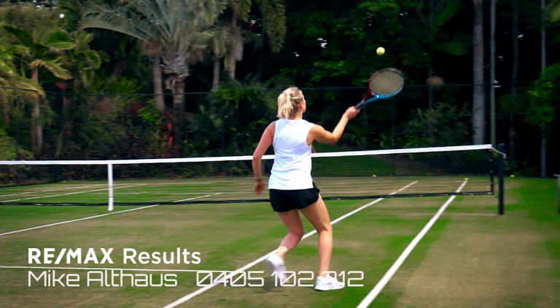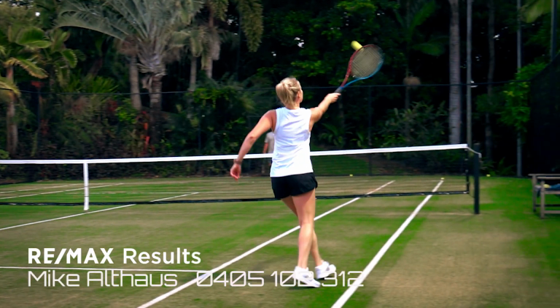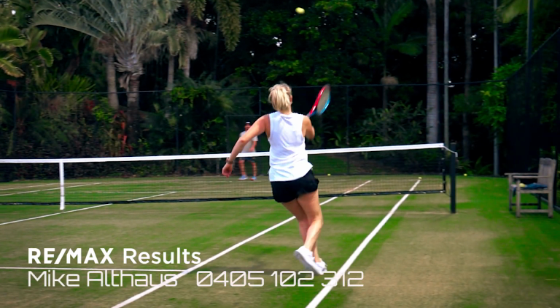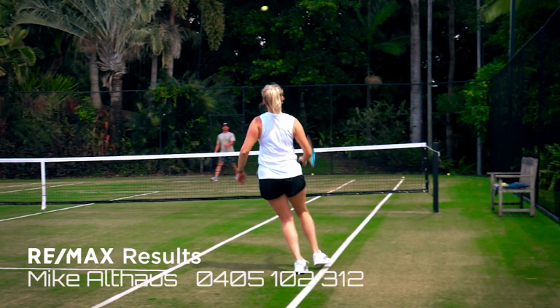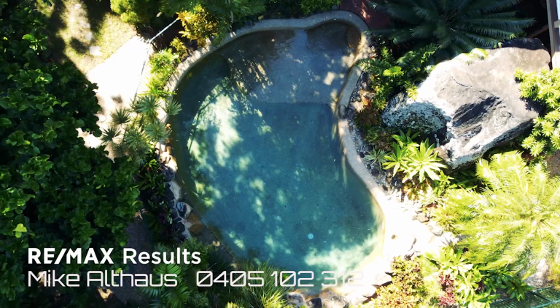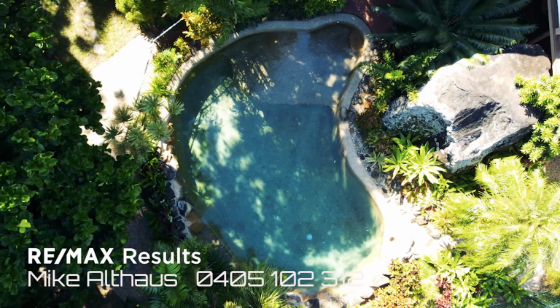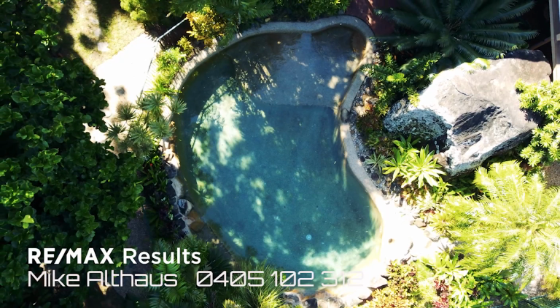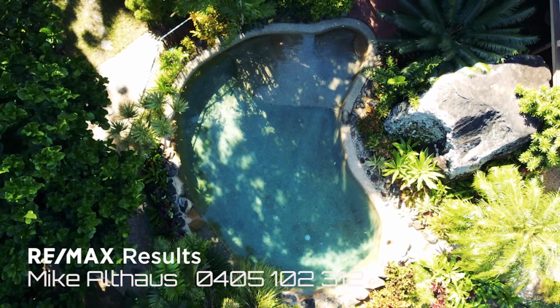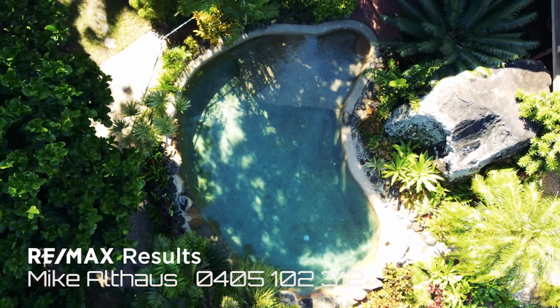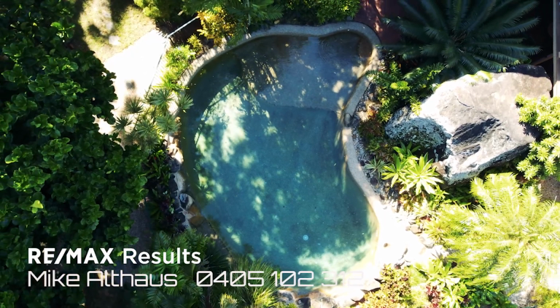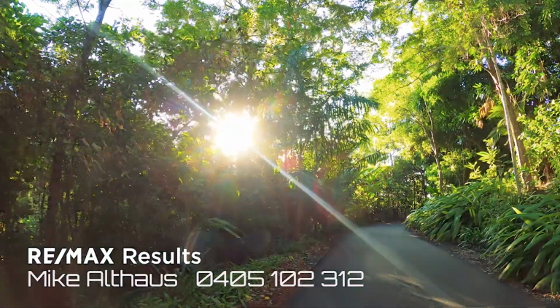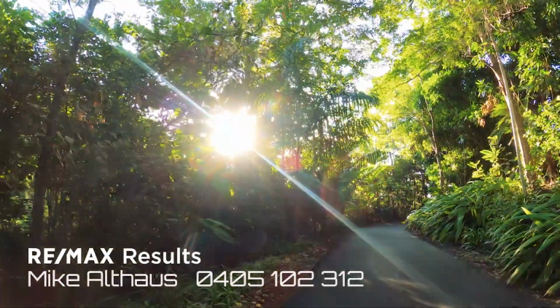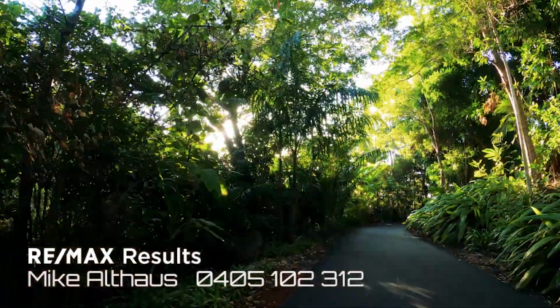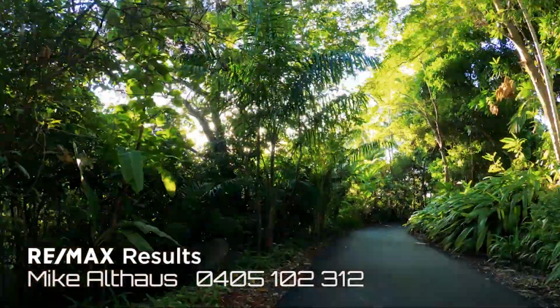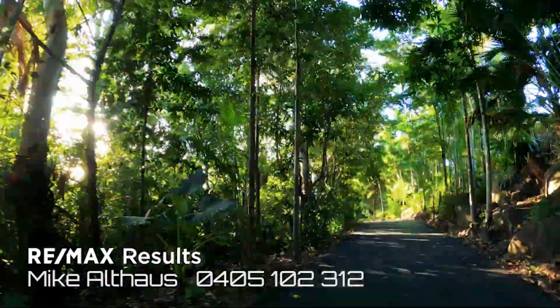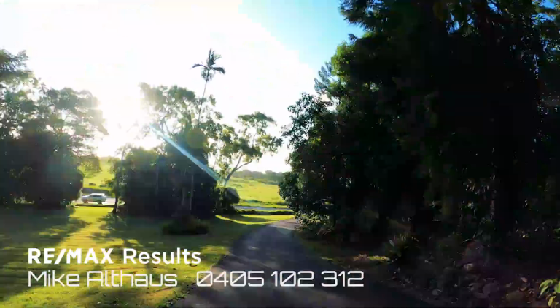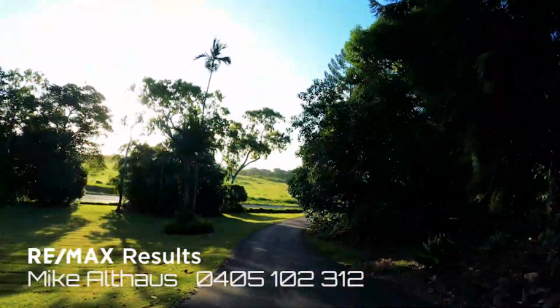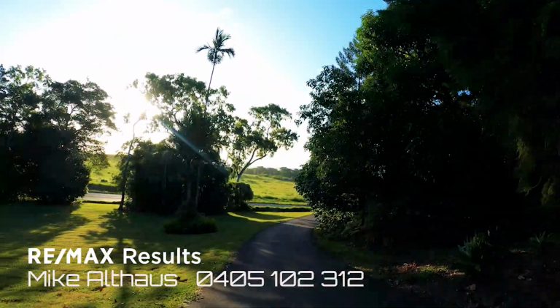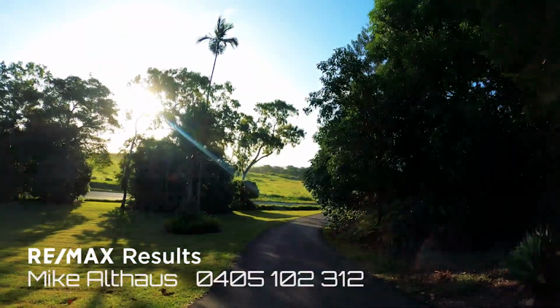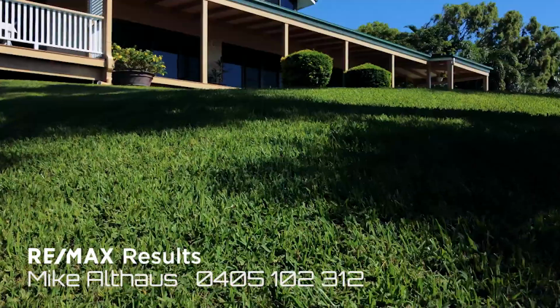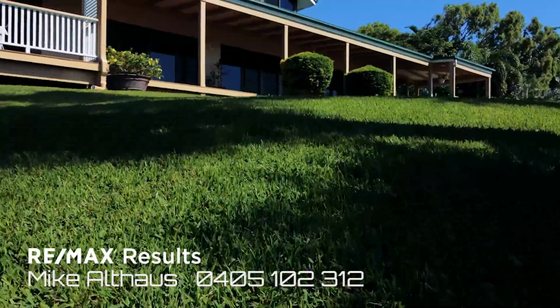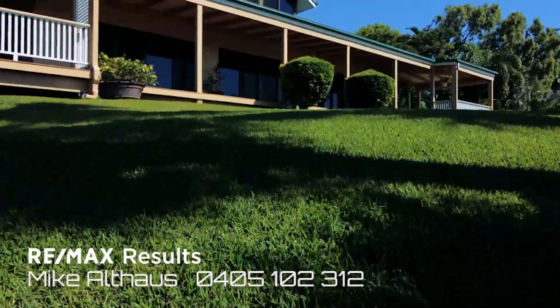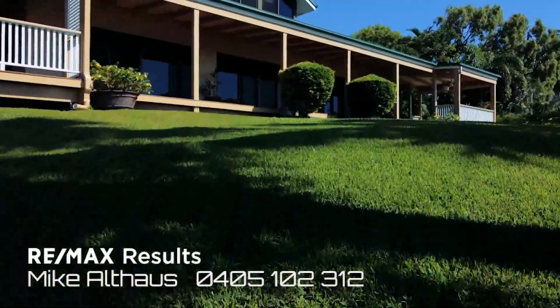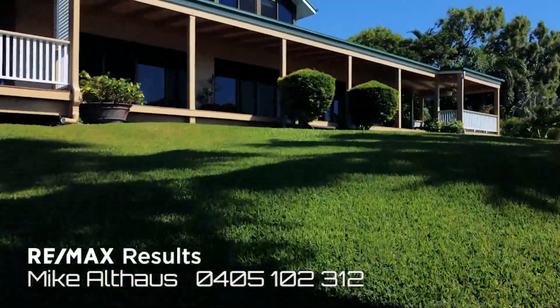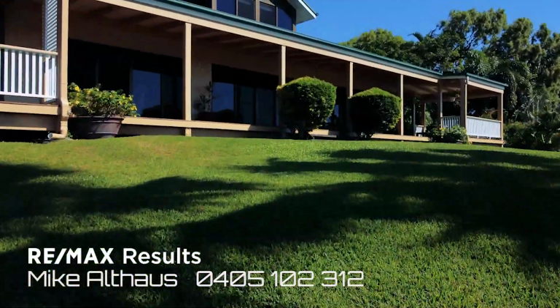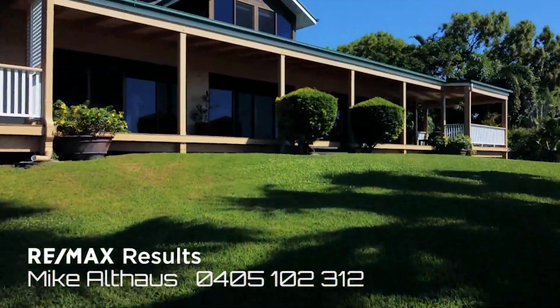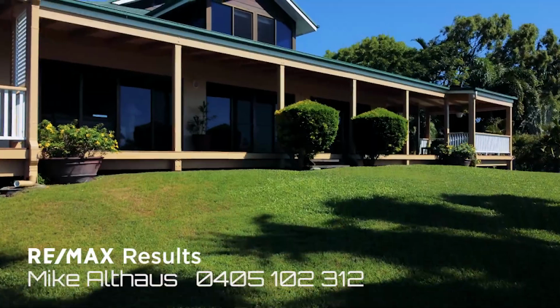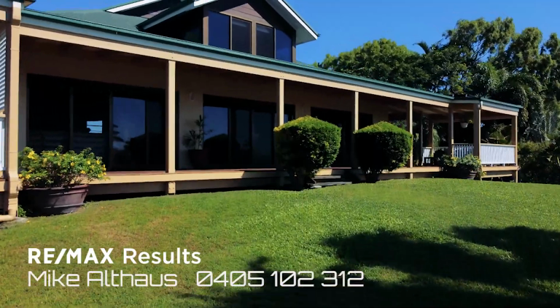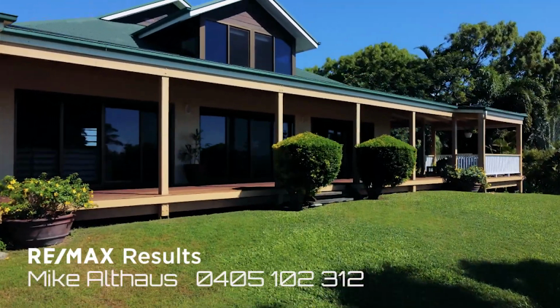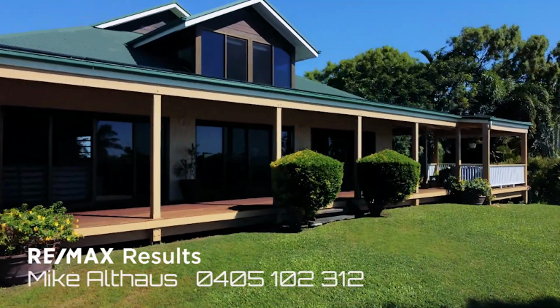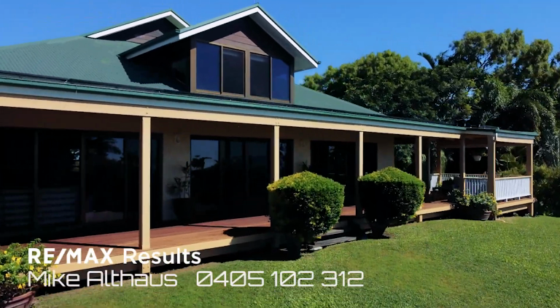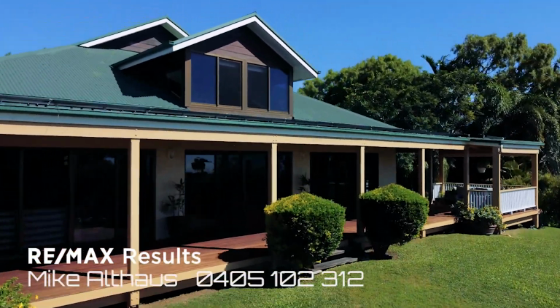If you like playing tennis, if you like swimming, it's all here for you. It's a spectacular location and so close to every amenity you could possibly want.